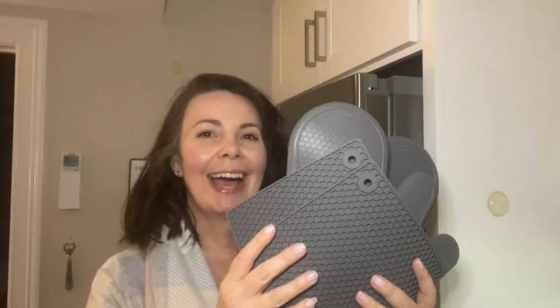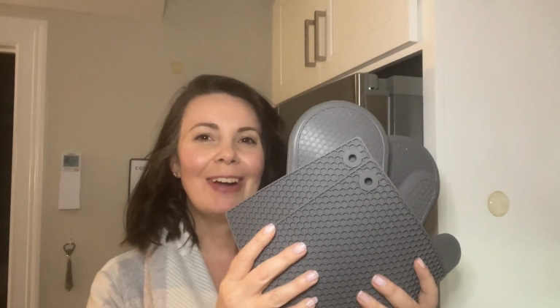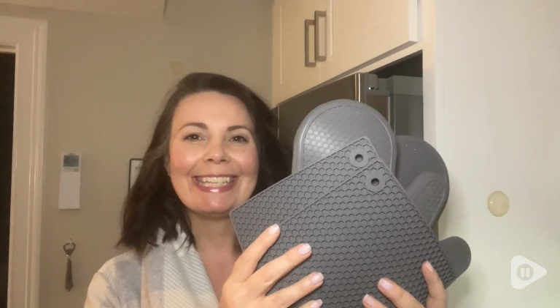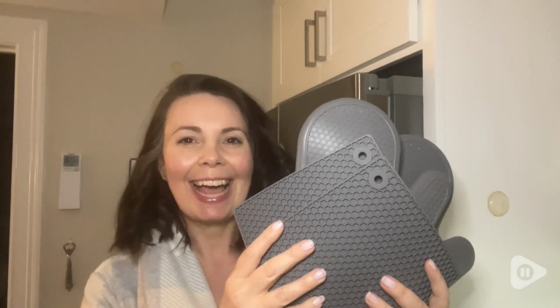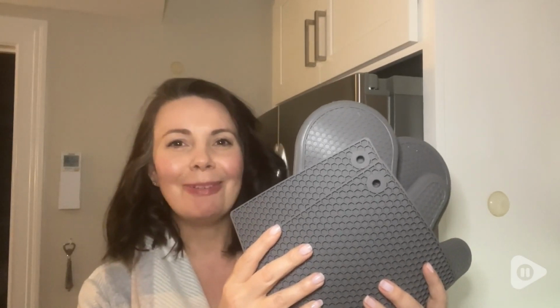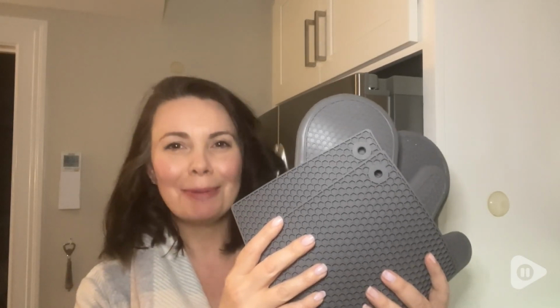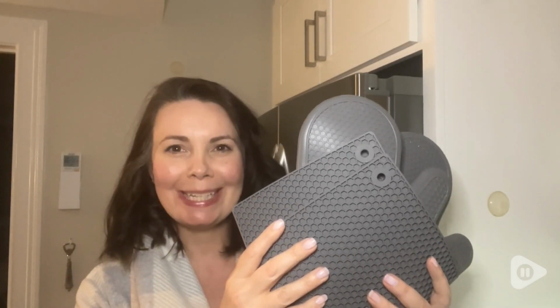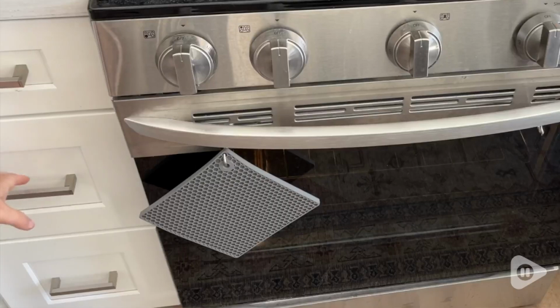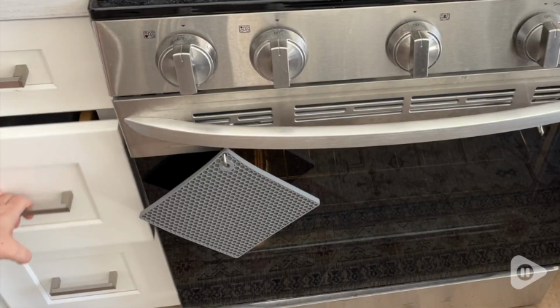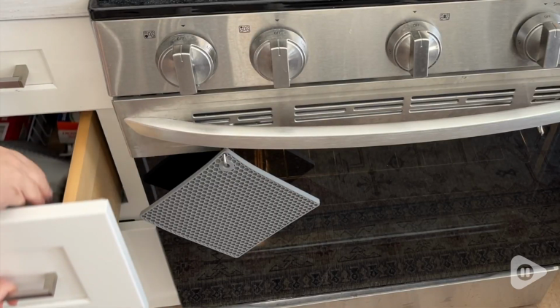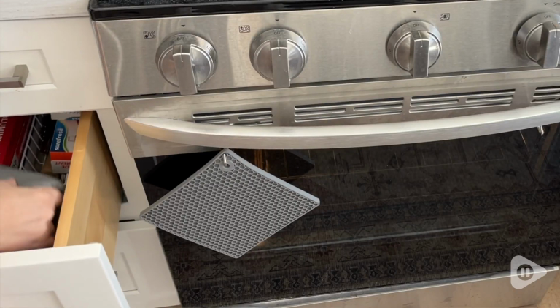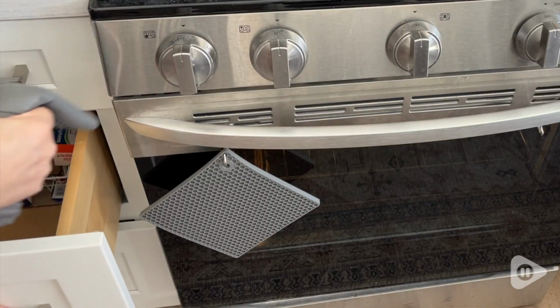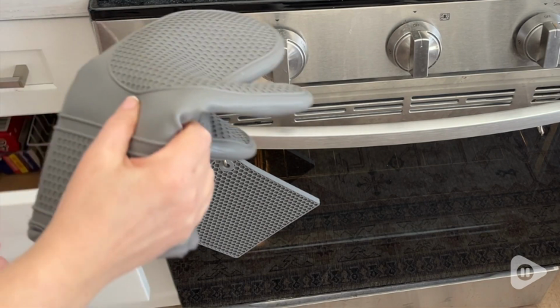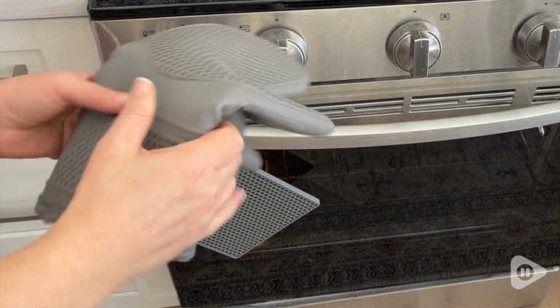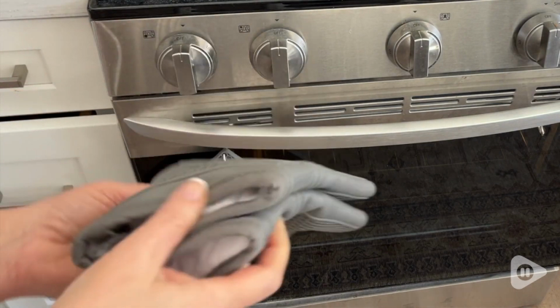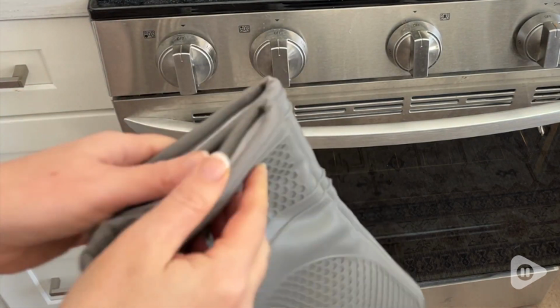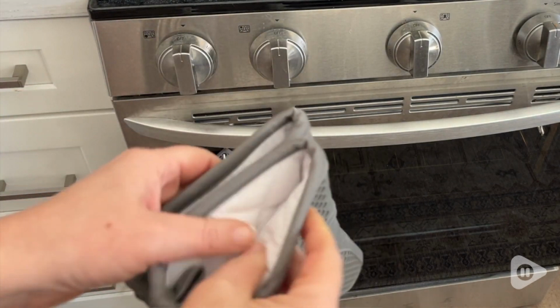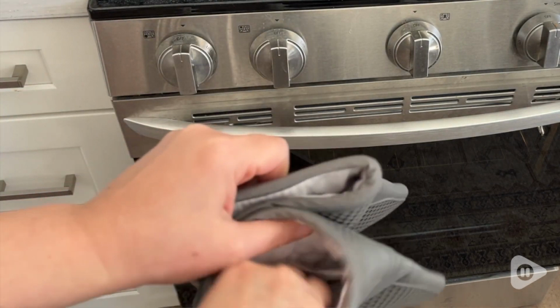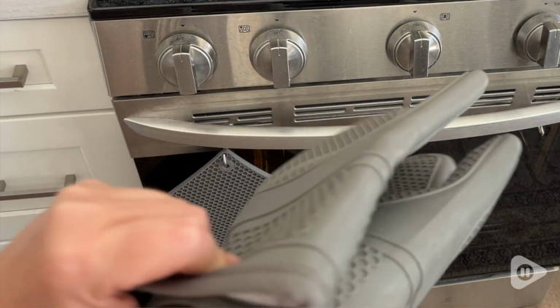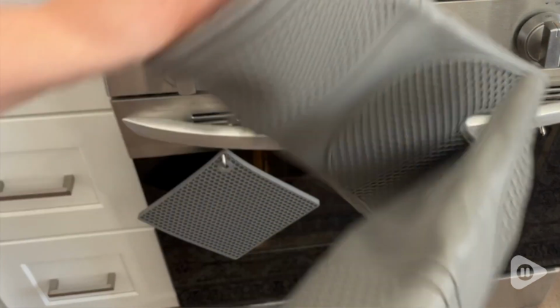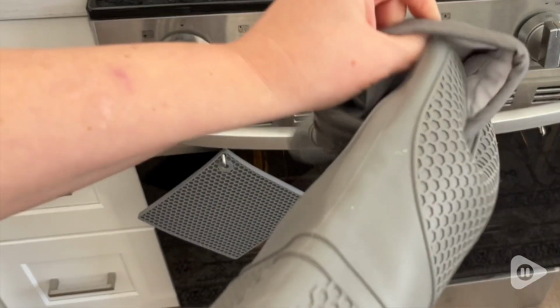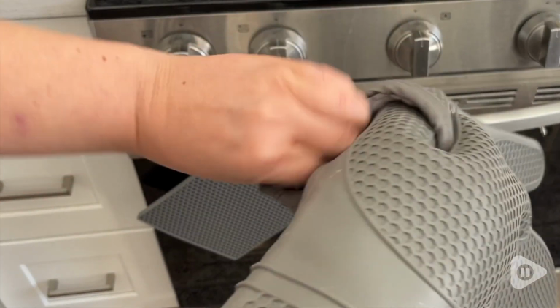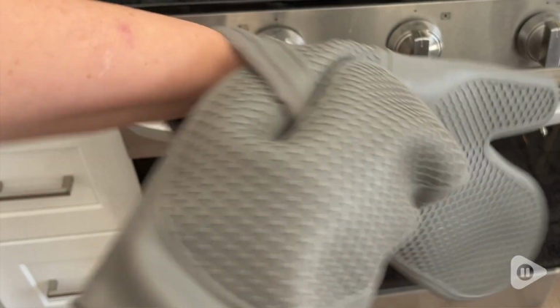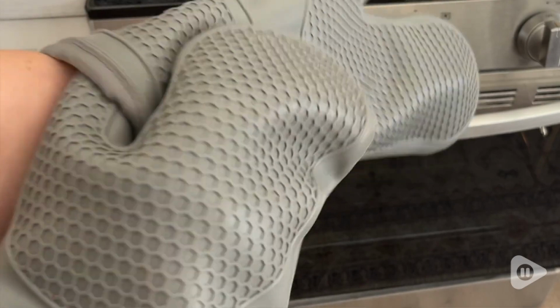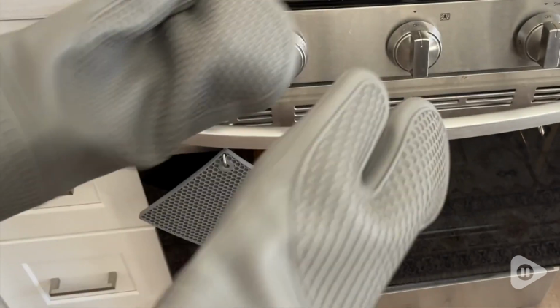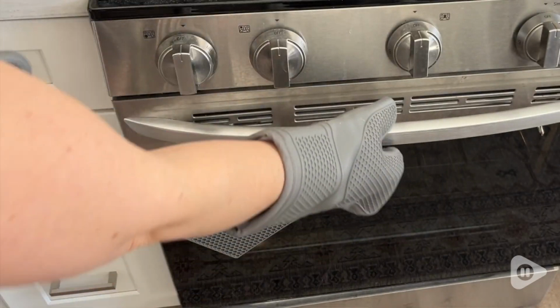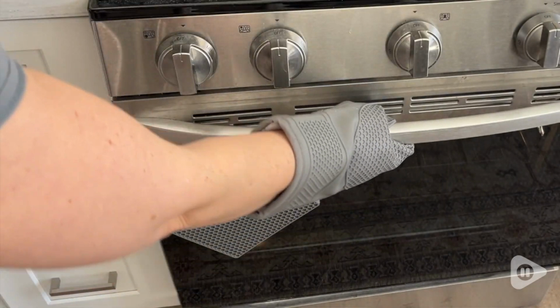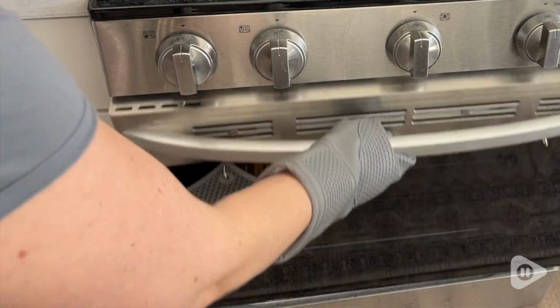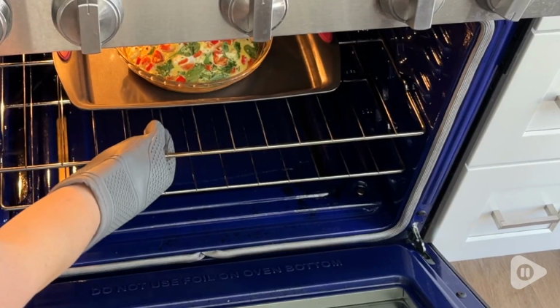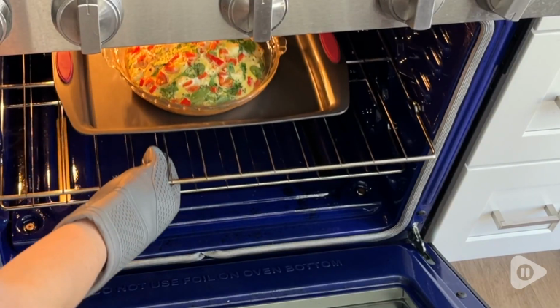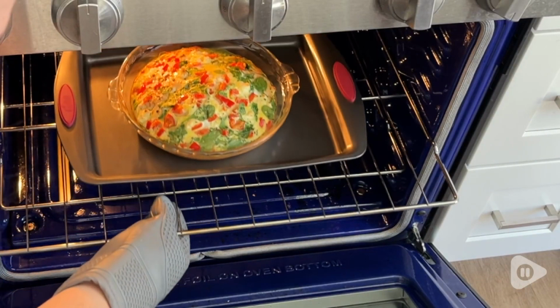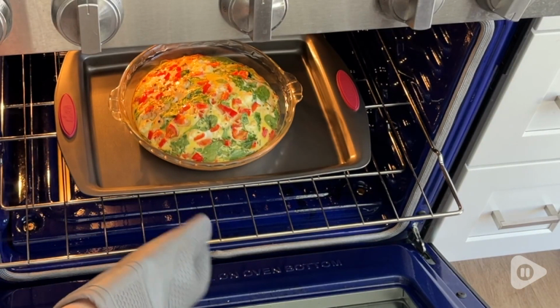Hi everyone, this is Heidi with WTI. This Gorilla Grip Oven Mitt and Trivet Set are a great way to protect my hands and surfaces from hot pots and pans.